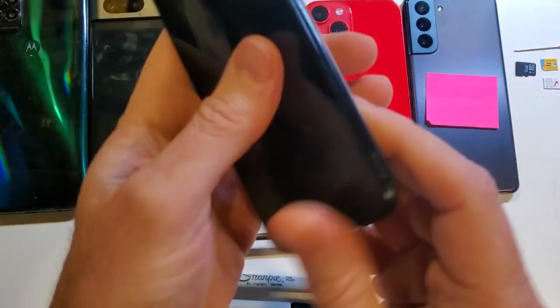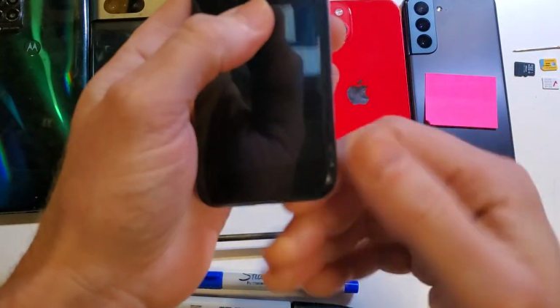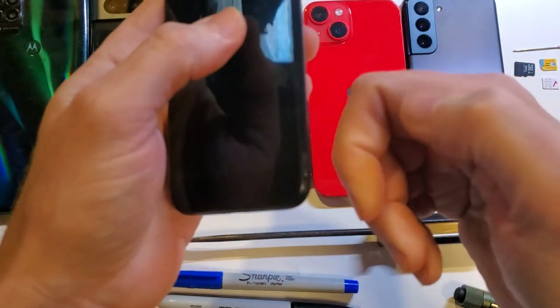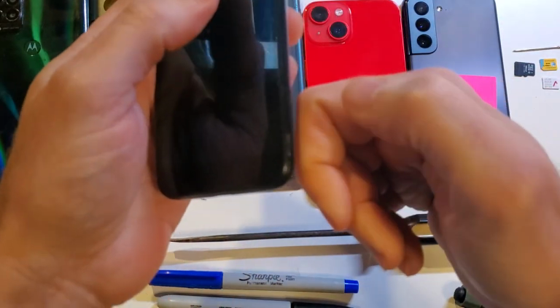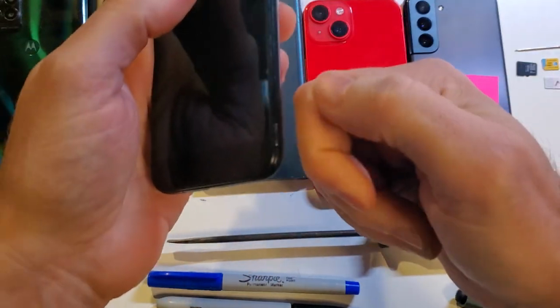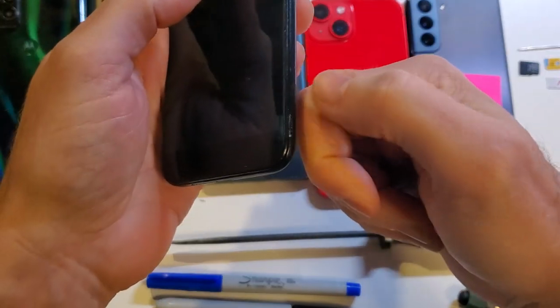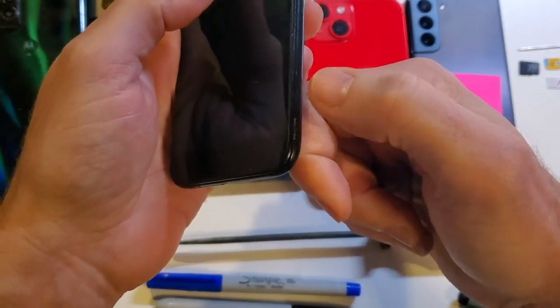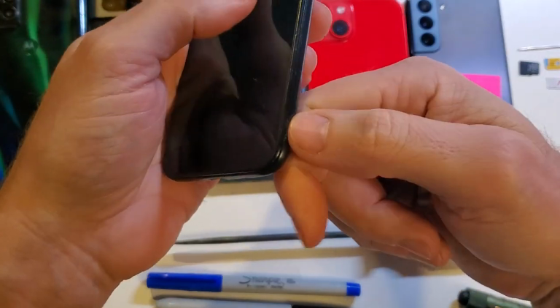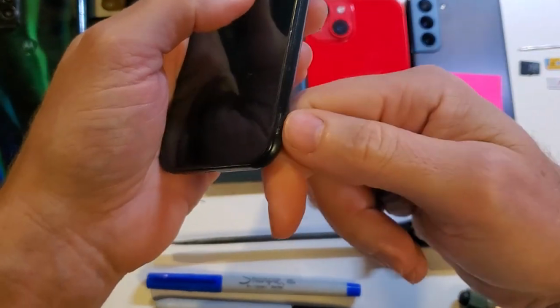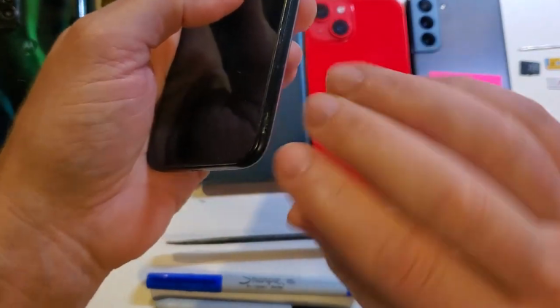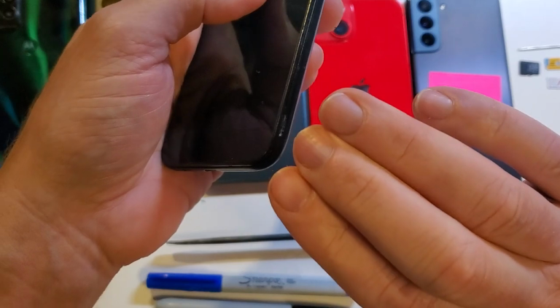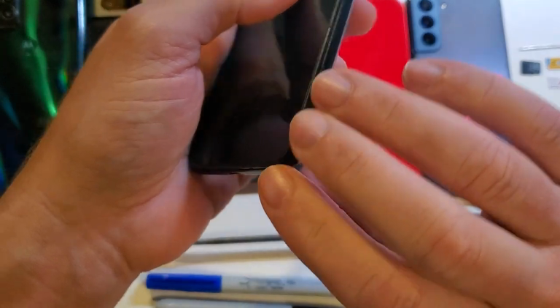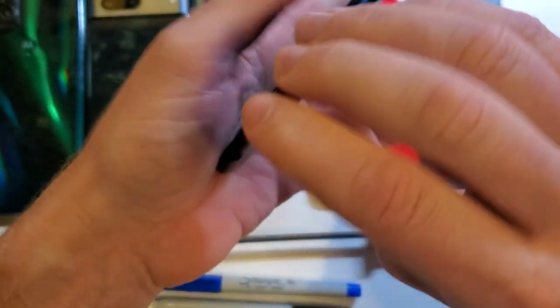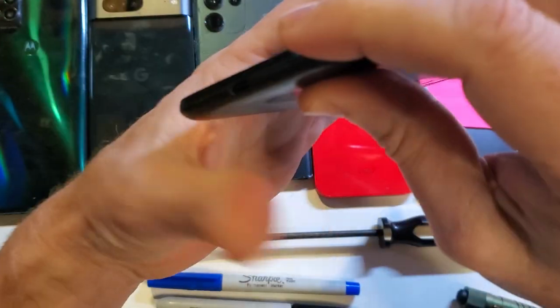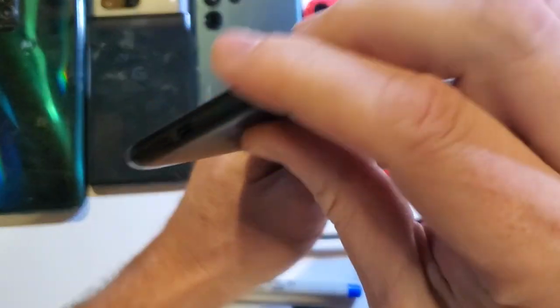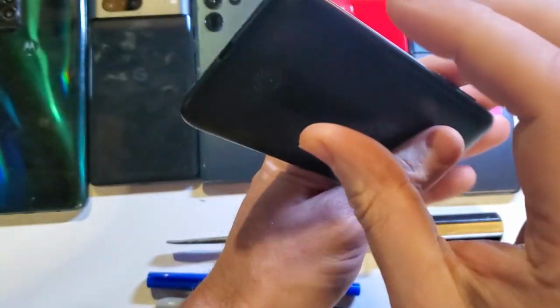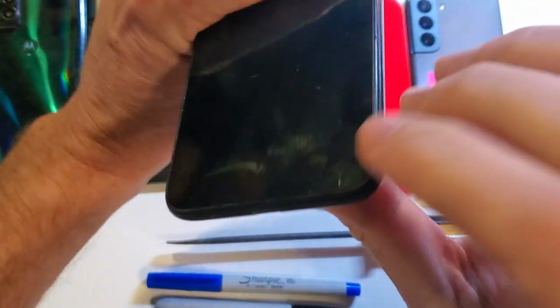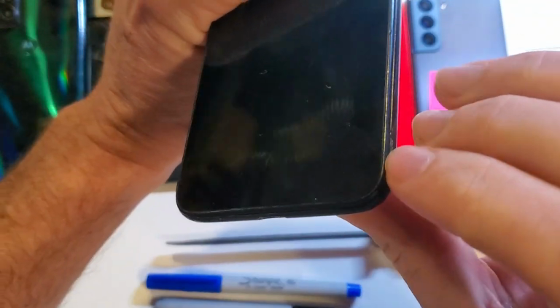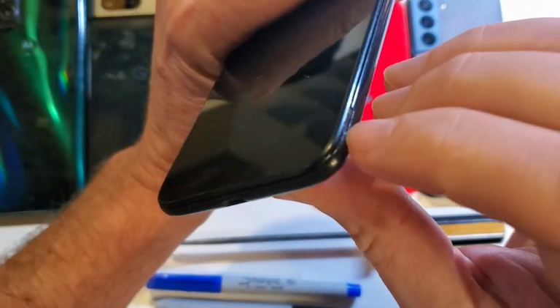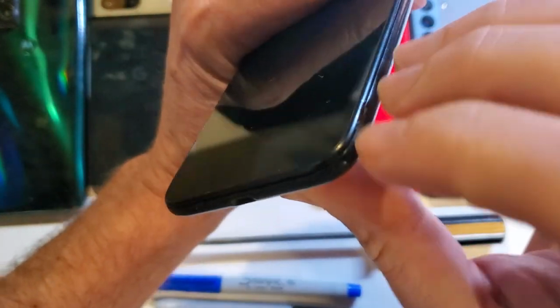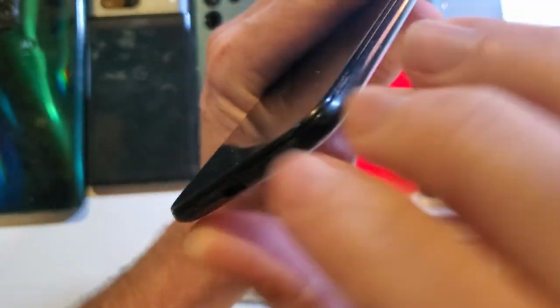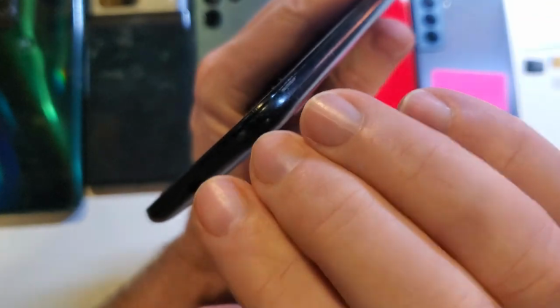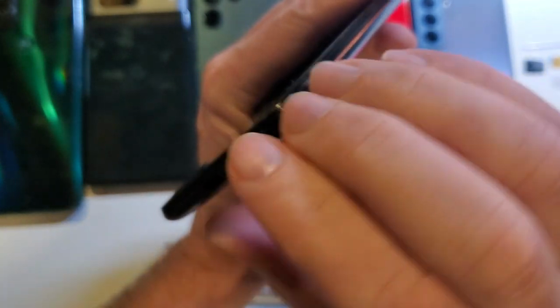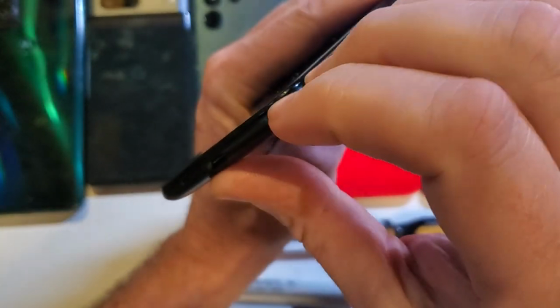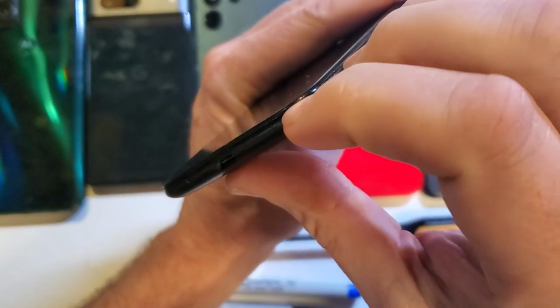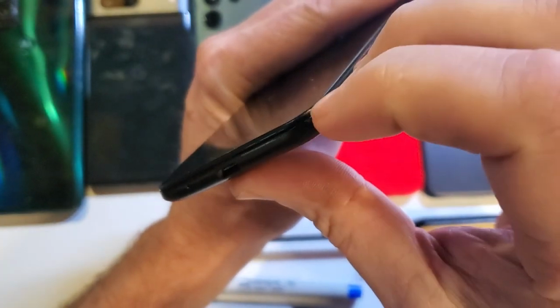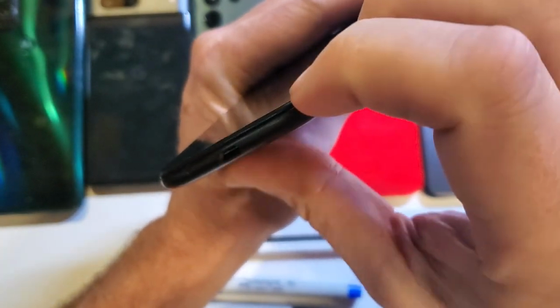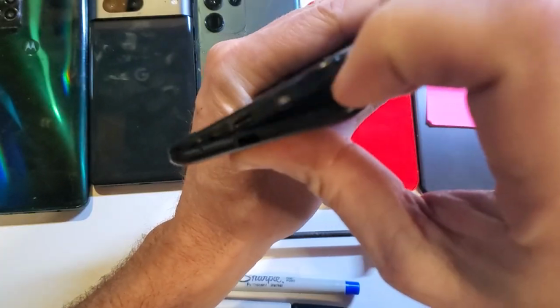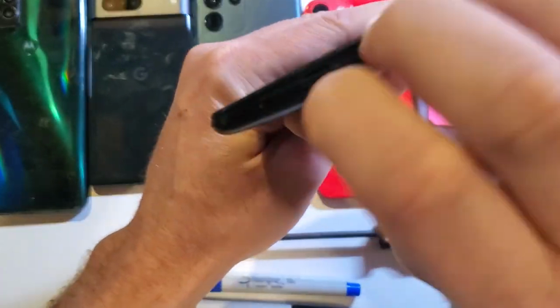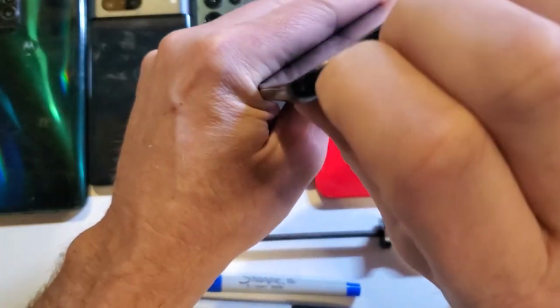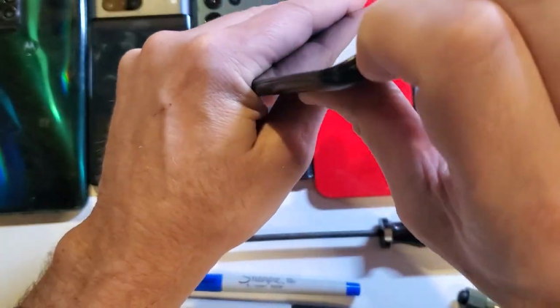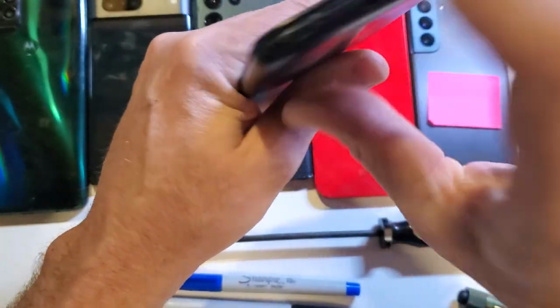Another way, if using your thumbnail hurts or your thumbnail is too long or too short, you can flip the phone away from you, keeping in mind that the slot is right there, and then use your fingernails to get one right in that slot and pop it open this way.